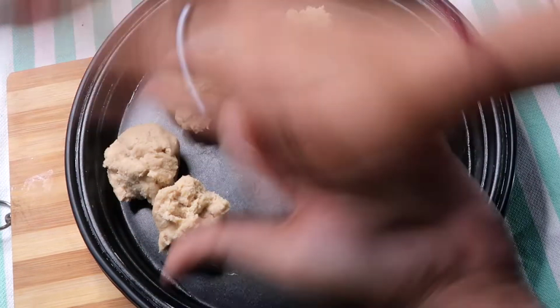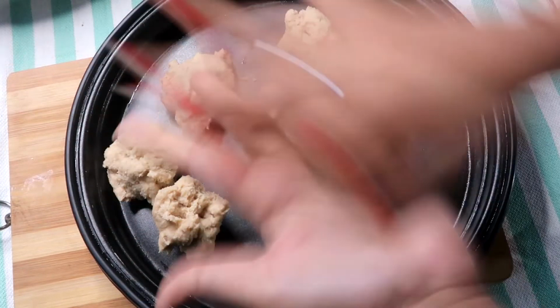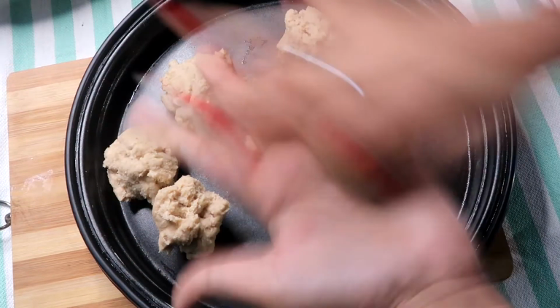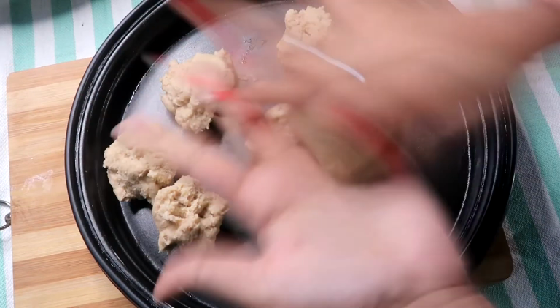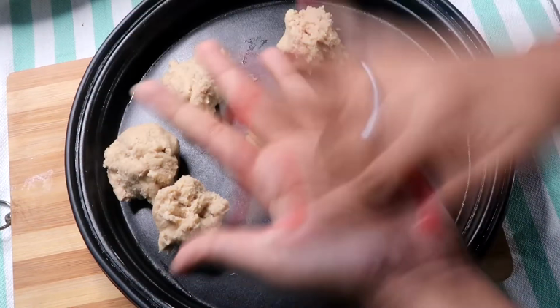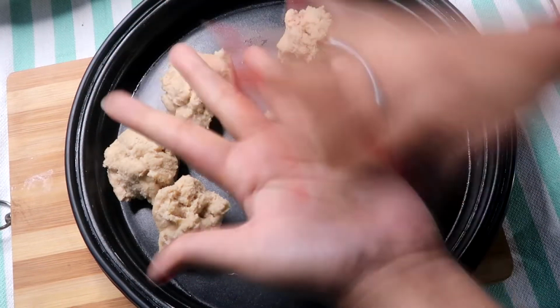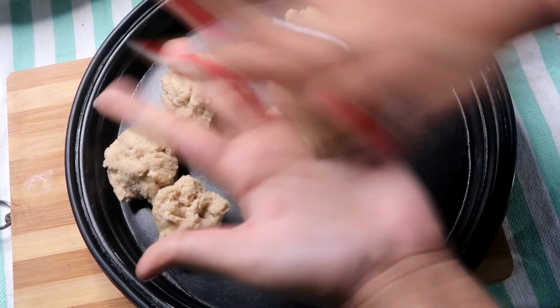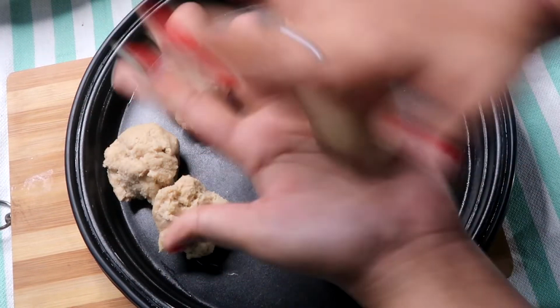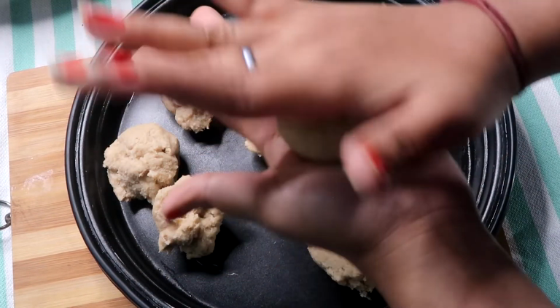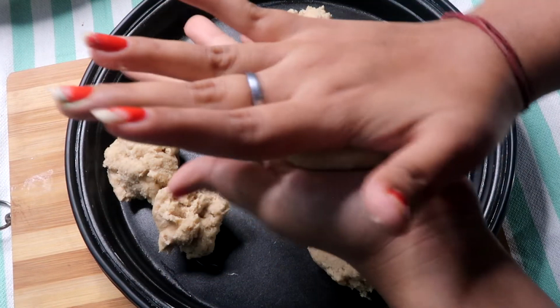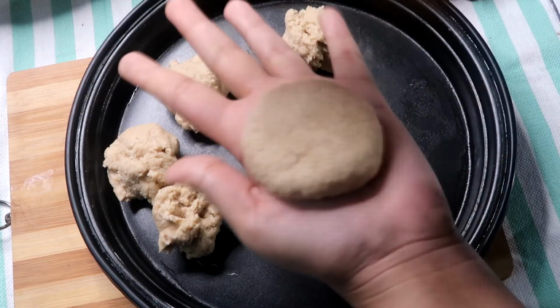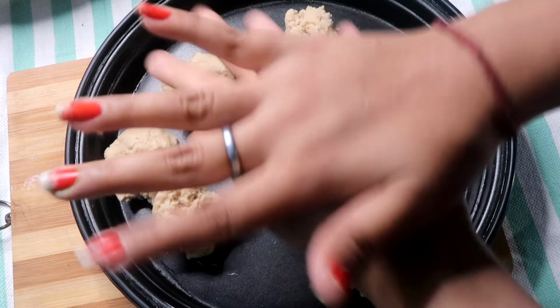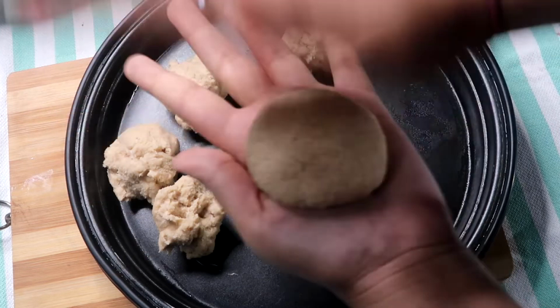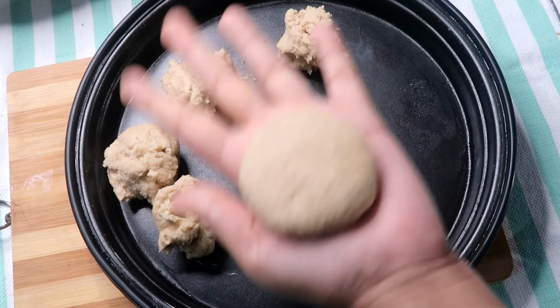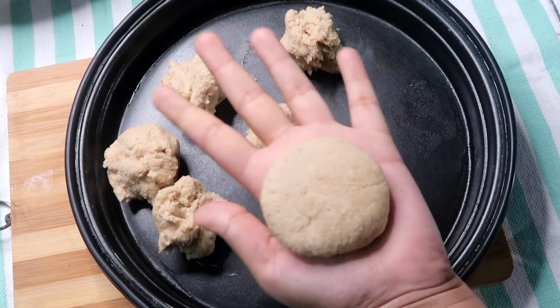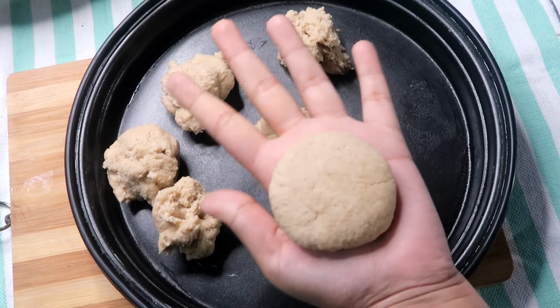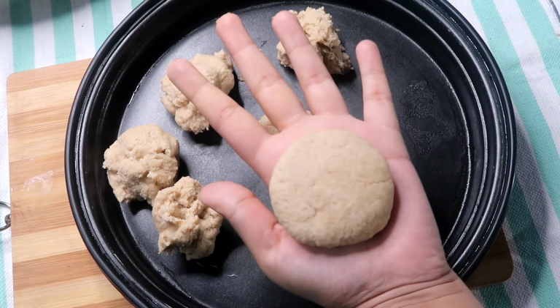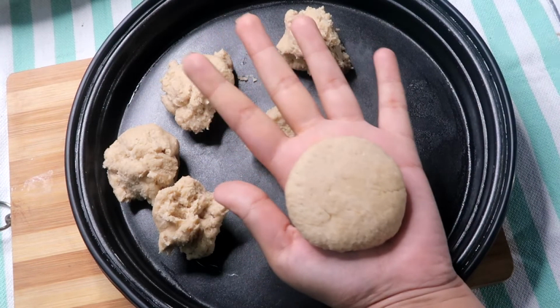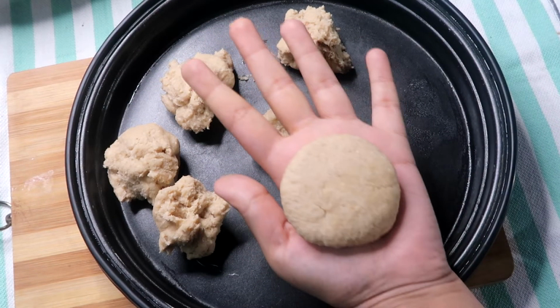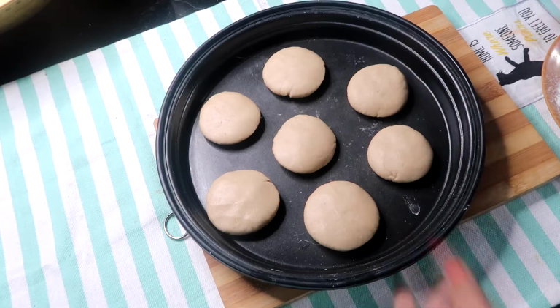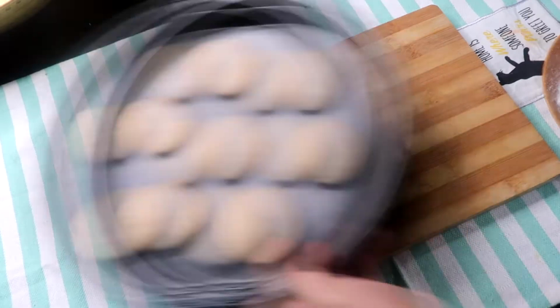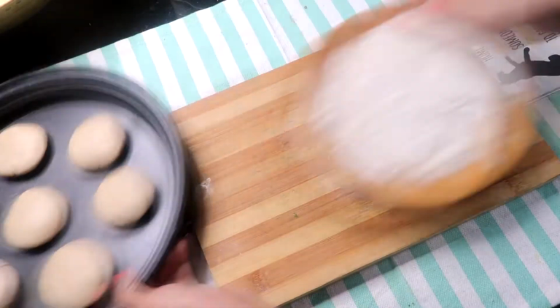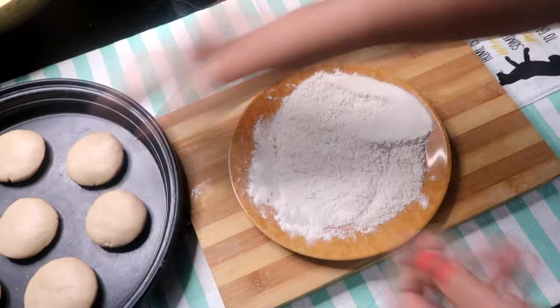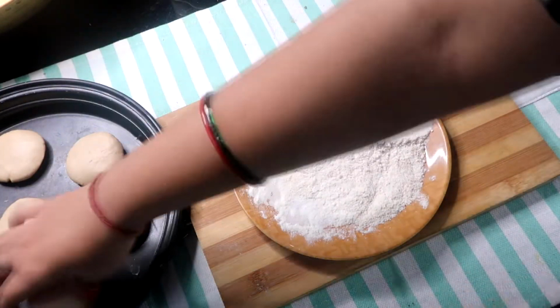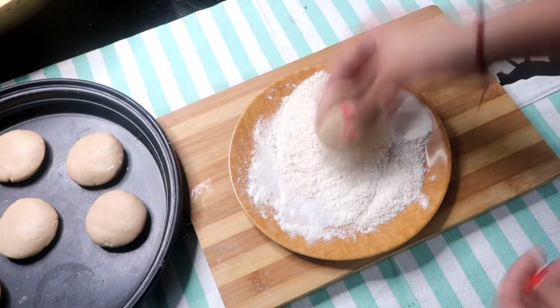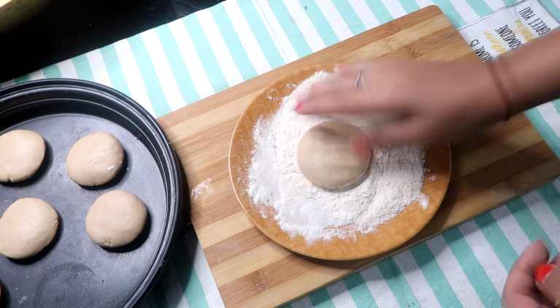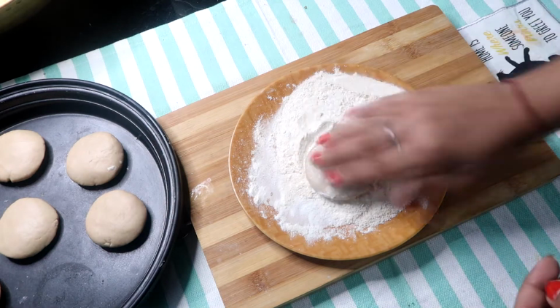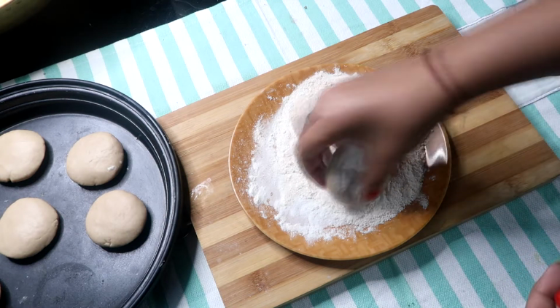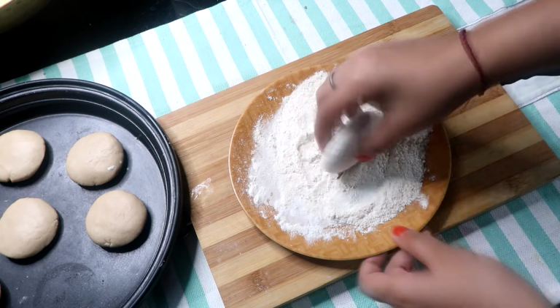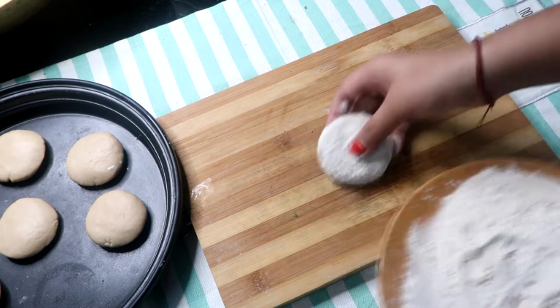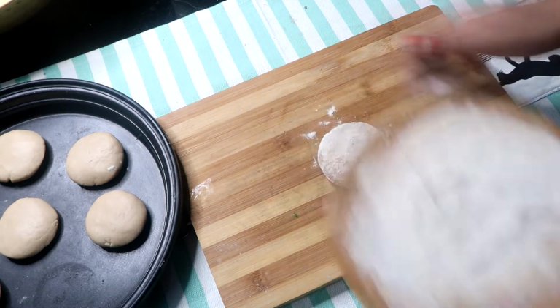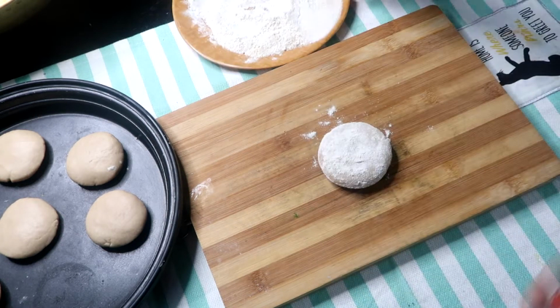Guys, I am telling you the process step by step. If you want, you can make the roti very fast. But because I am showing you the process step by step, this is why it is a bit of a lengthy process.